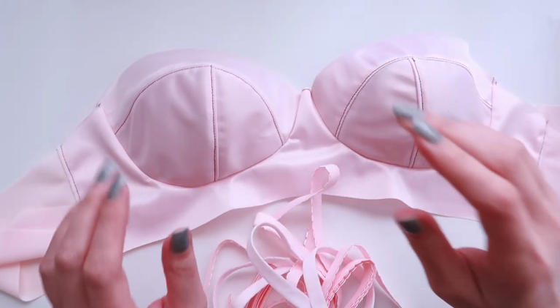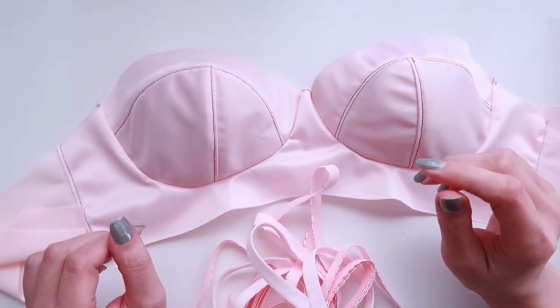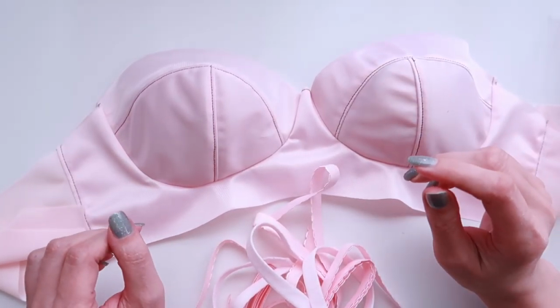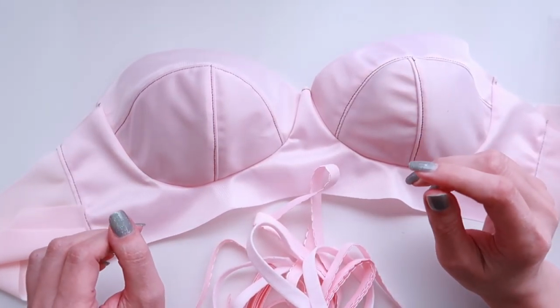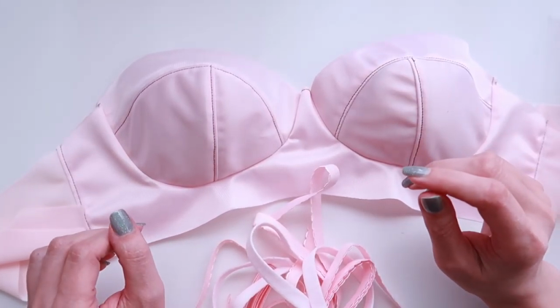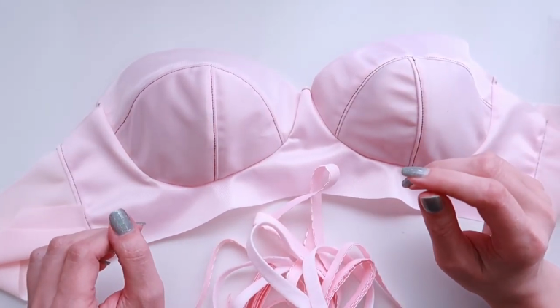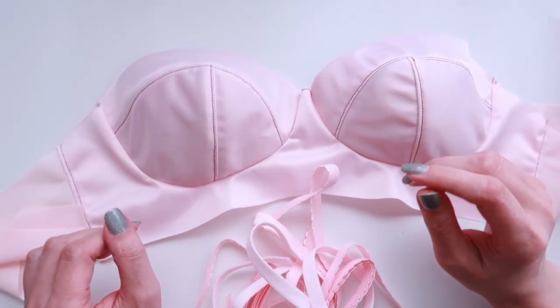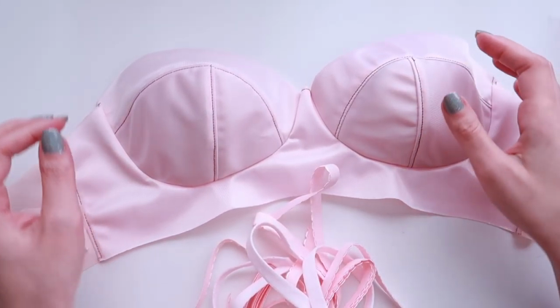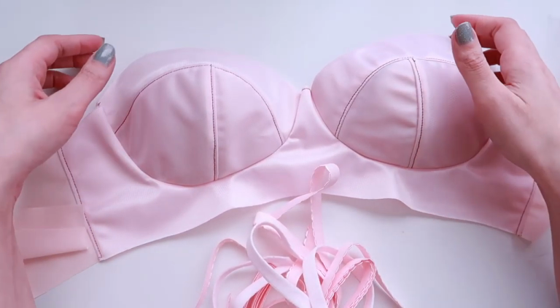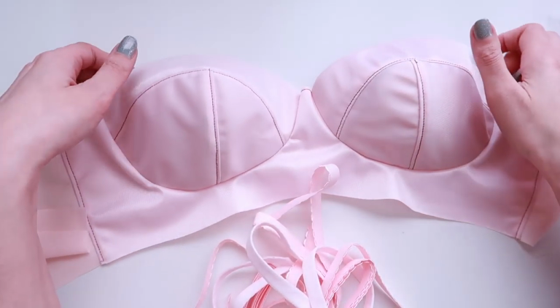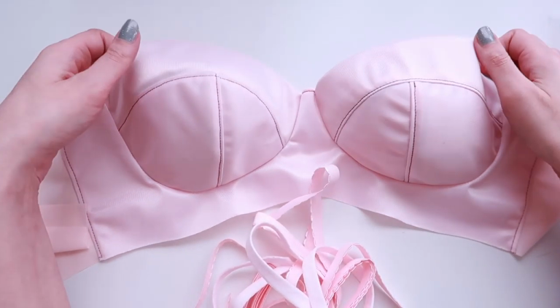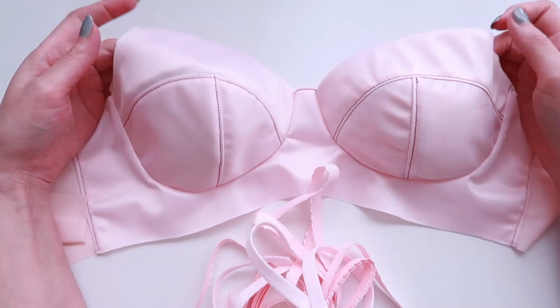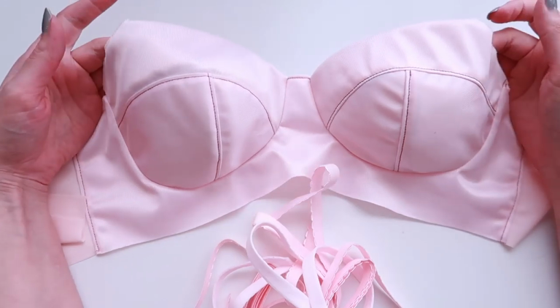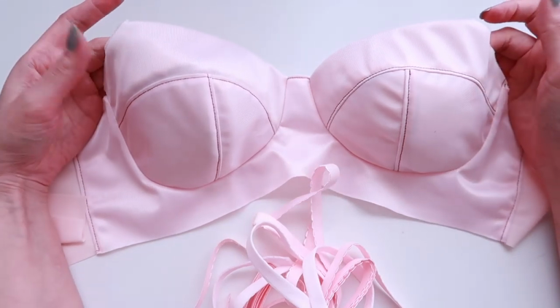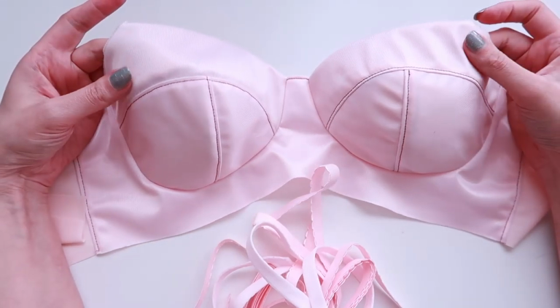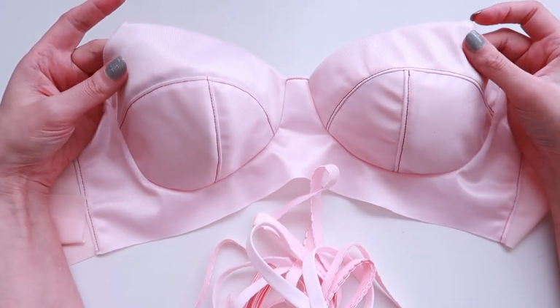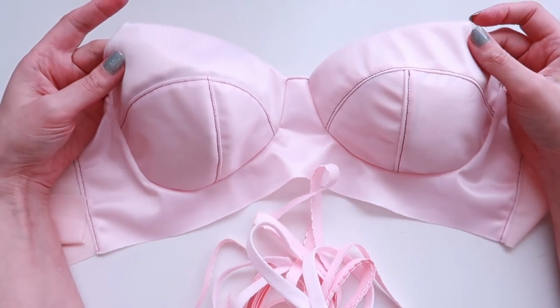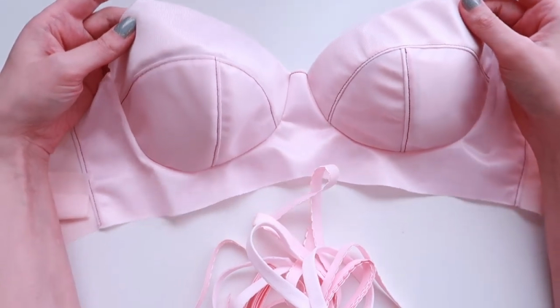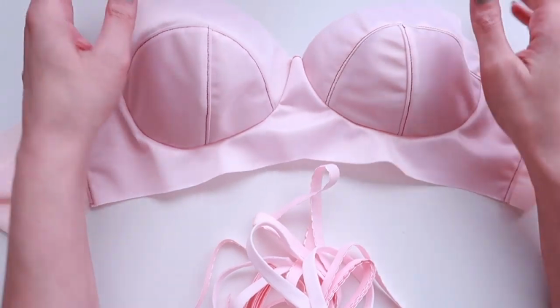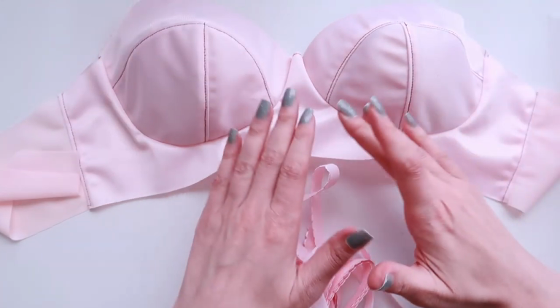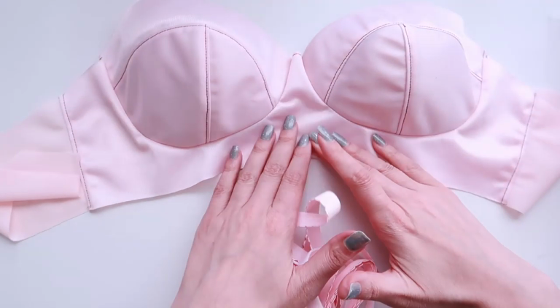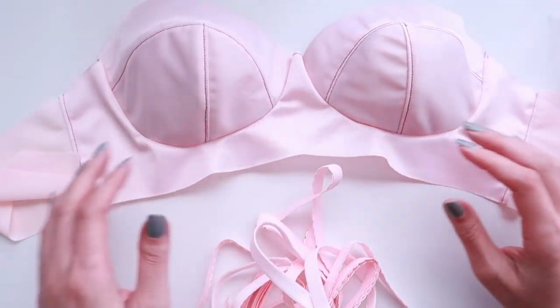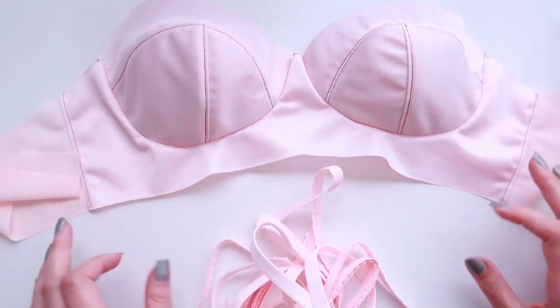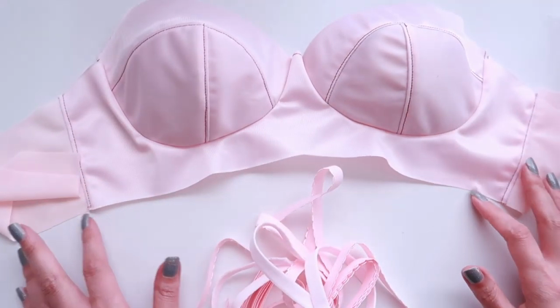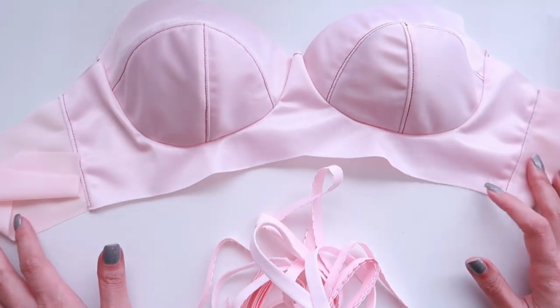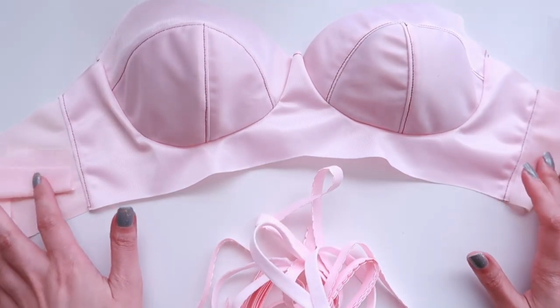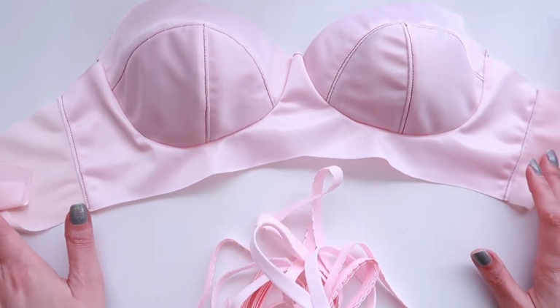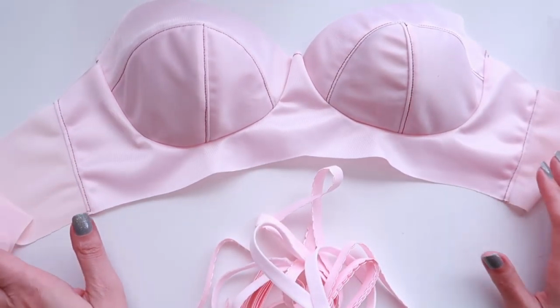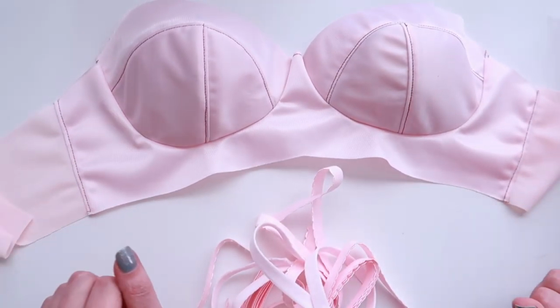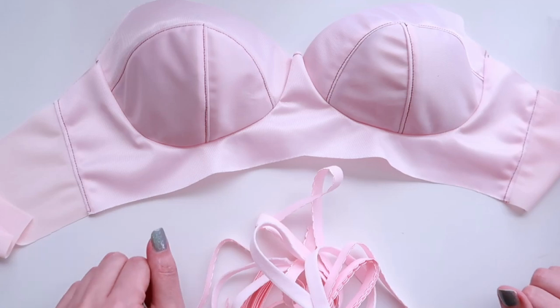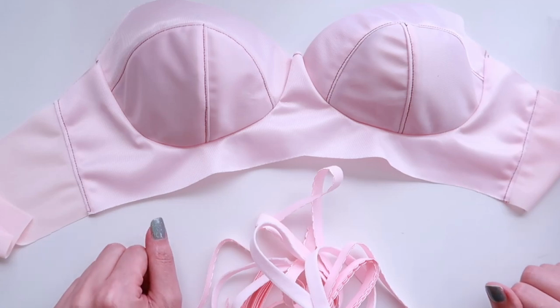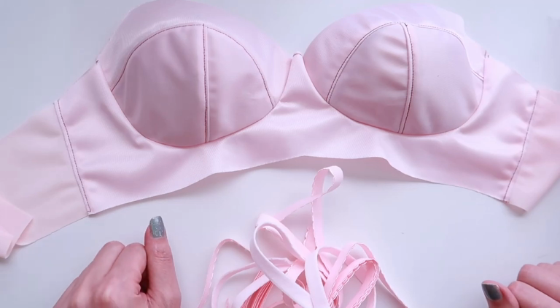So where we left it last week, we had our bra looking like this. We had just finished putting our cups into the frame and now it's really starting to look like a bra.